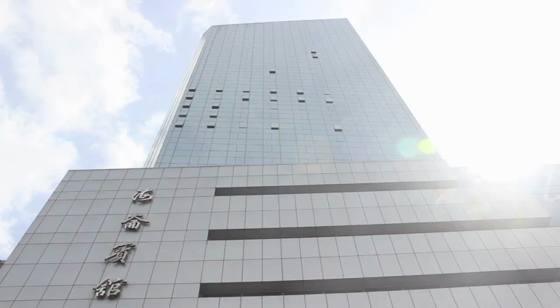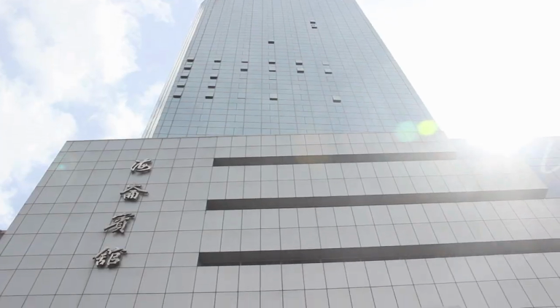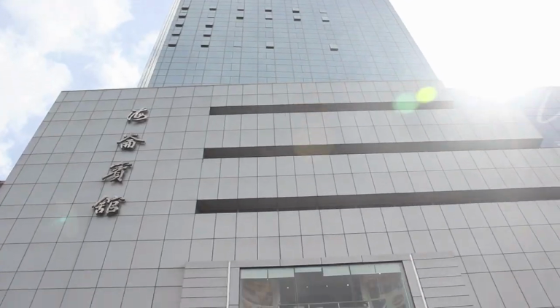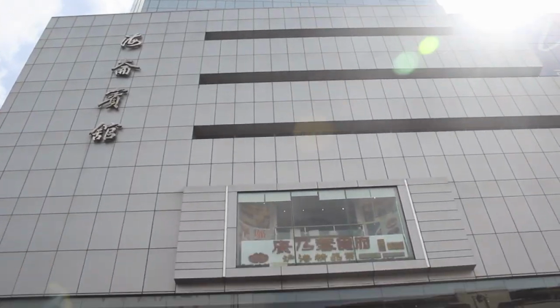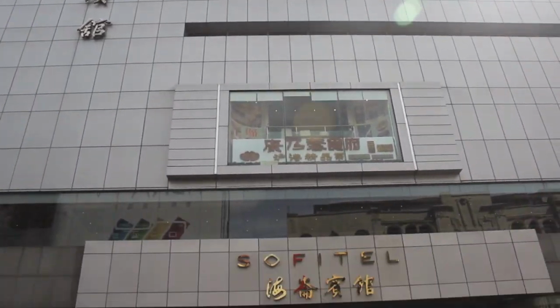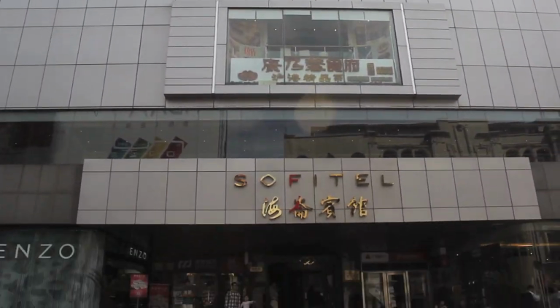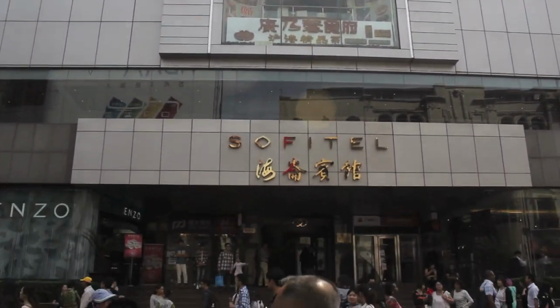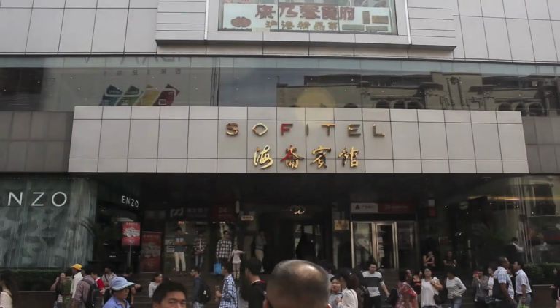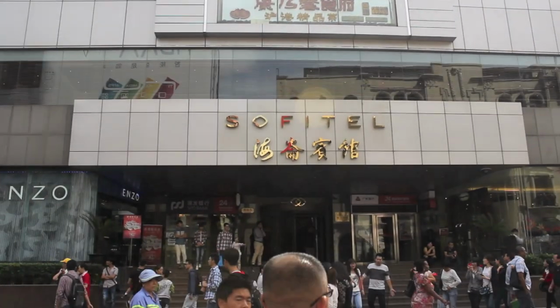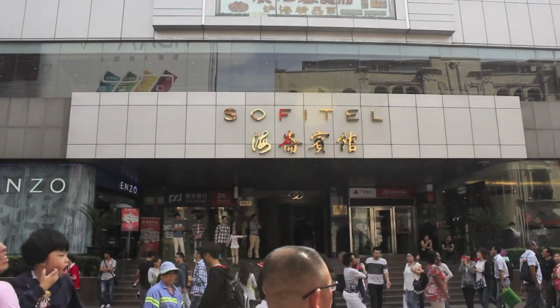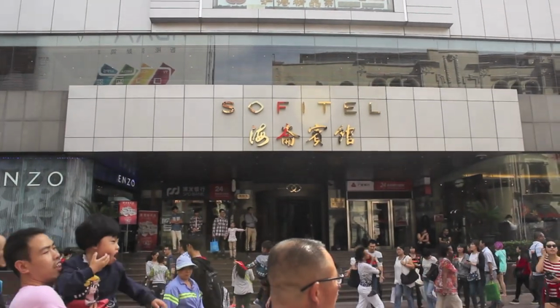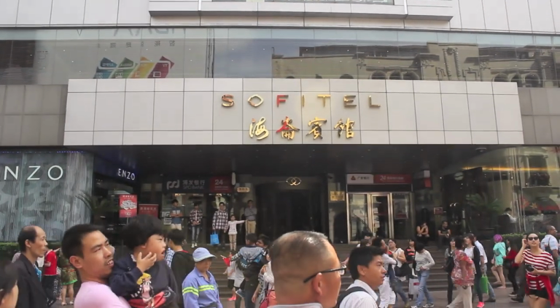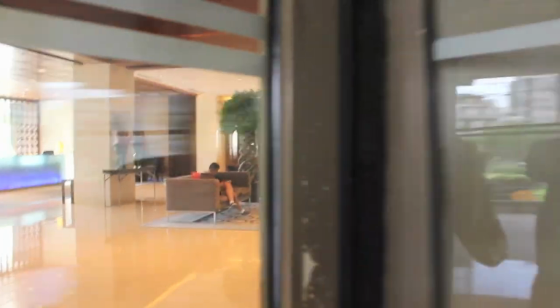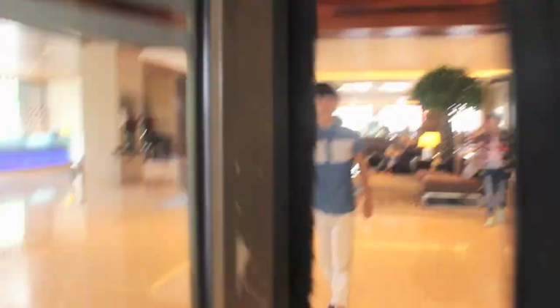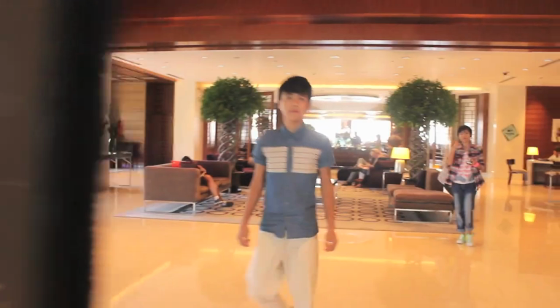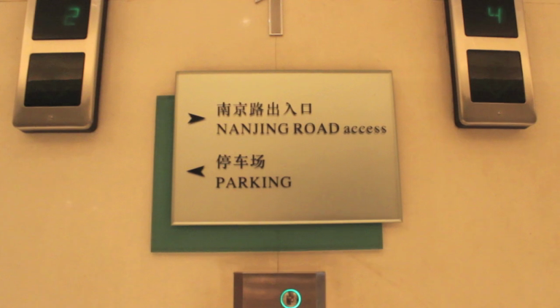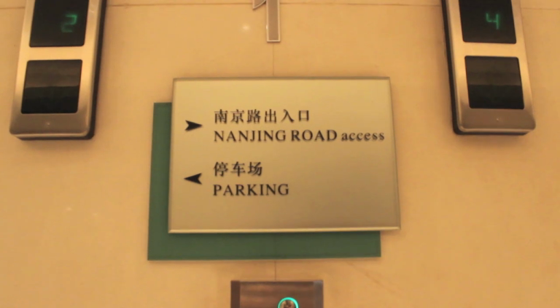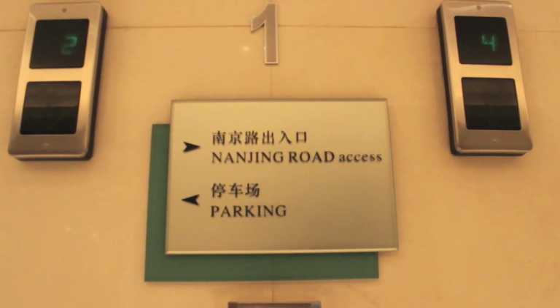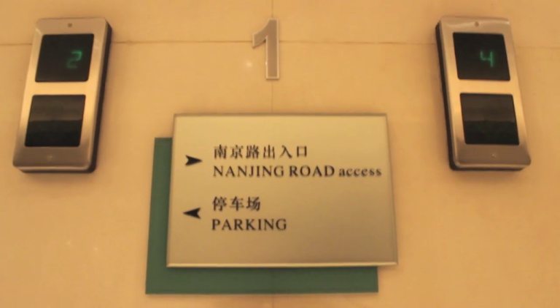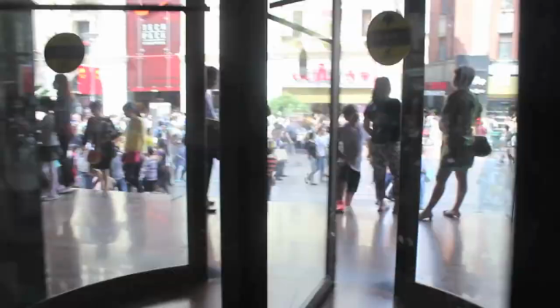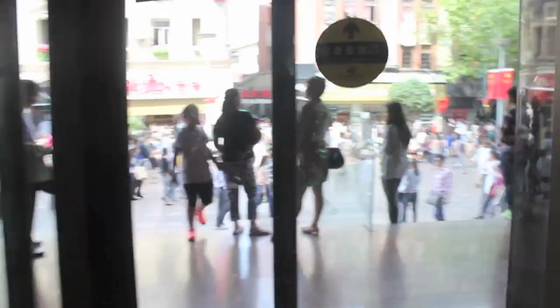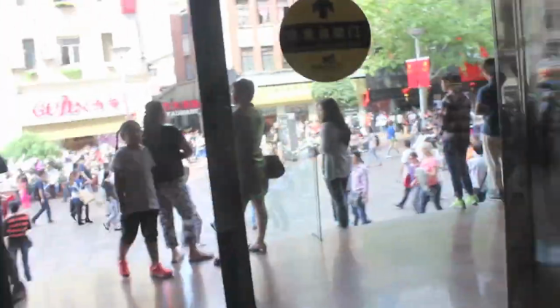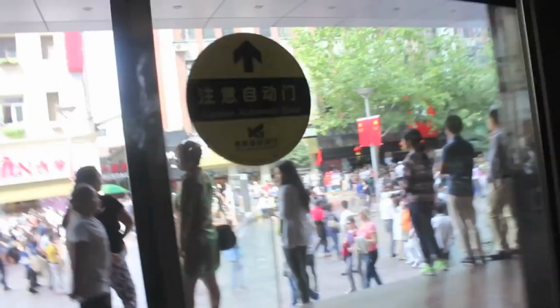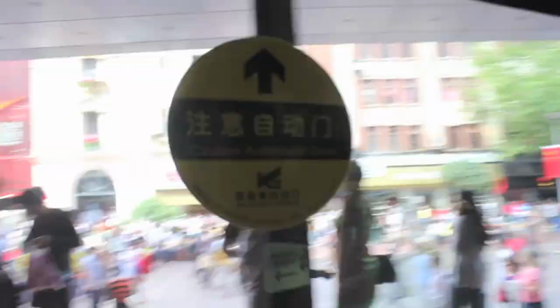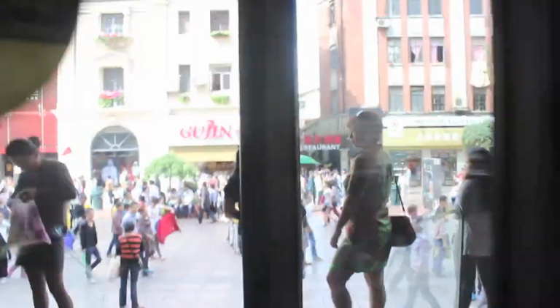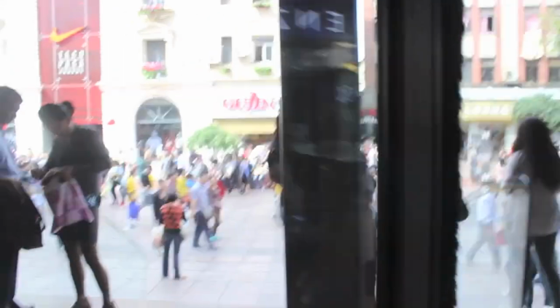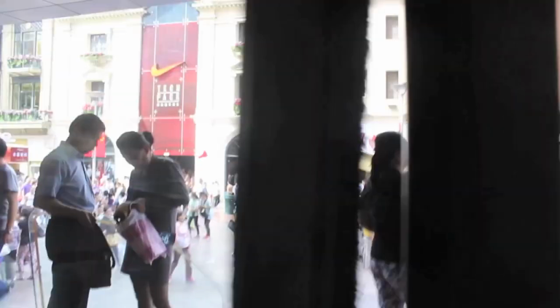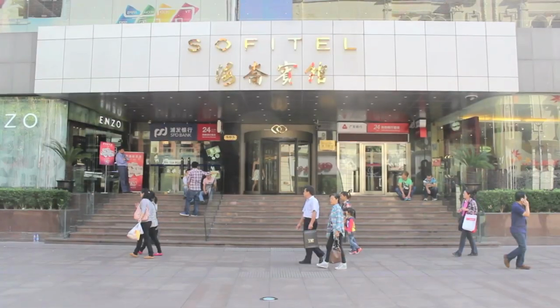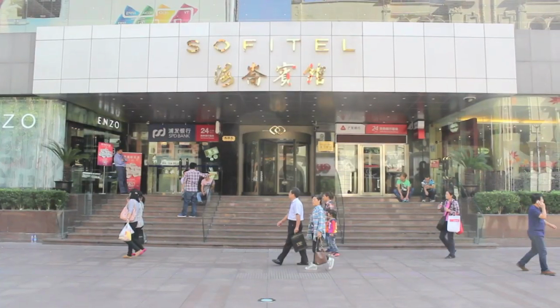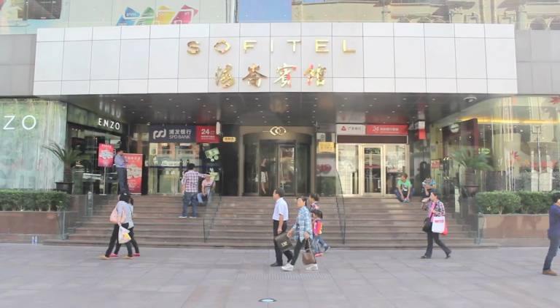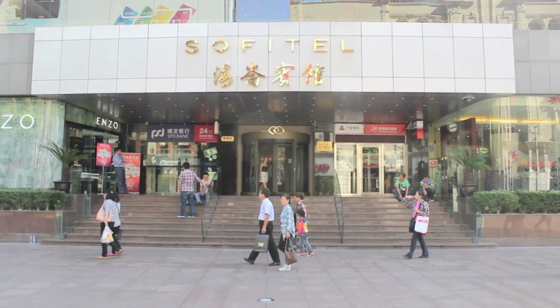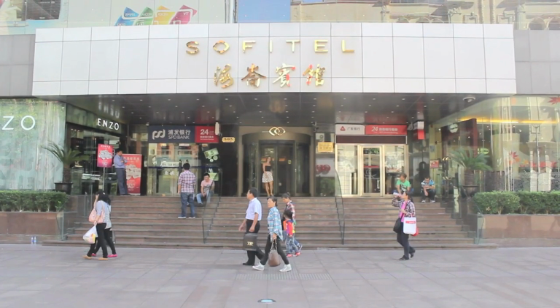After what seemed like a very short ride, we arrived at our hotel, Sofitel Highland. The coolest part about this hotel is that its back door is right in the middle of Nanjing Road, so its location is perfect.